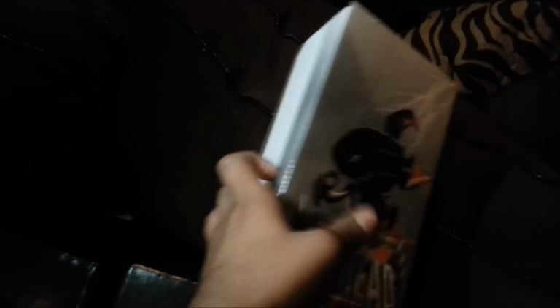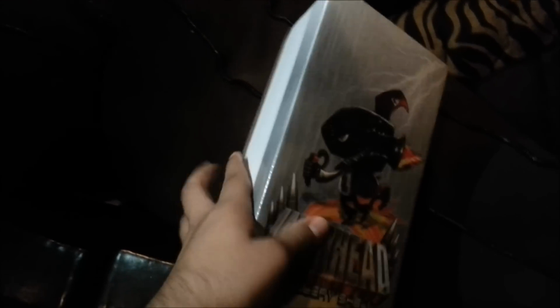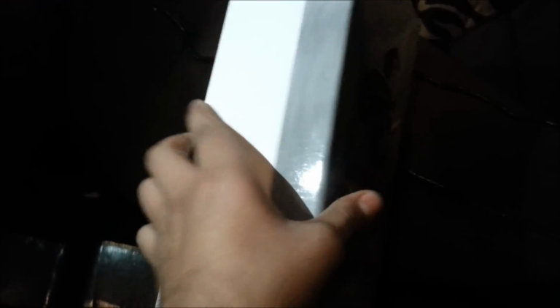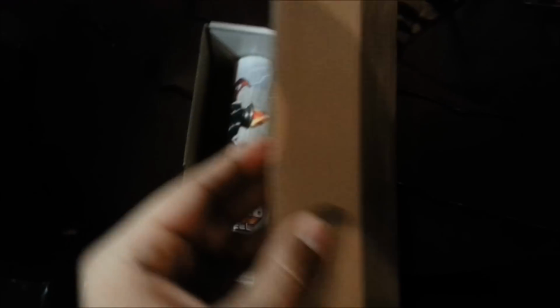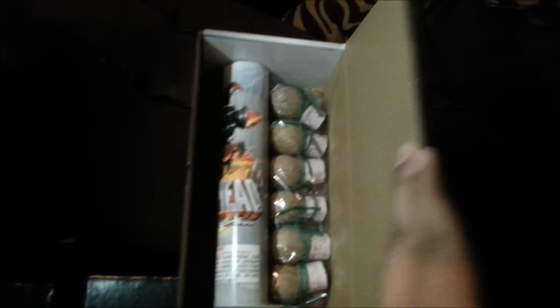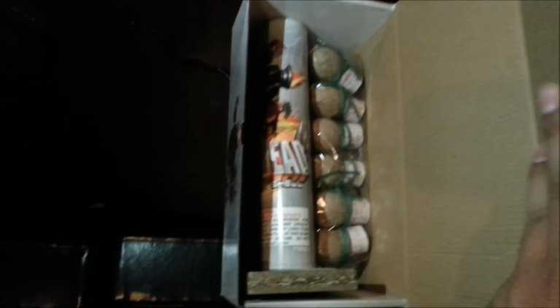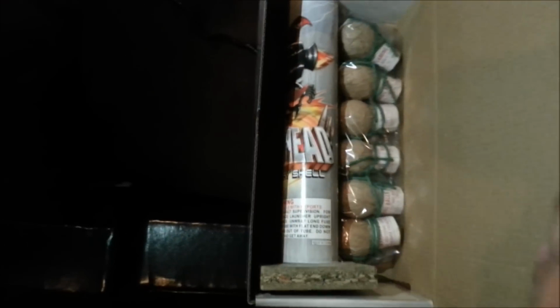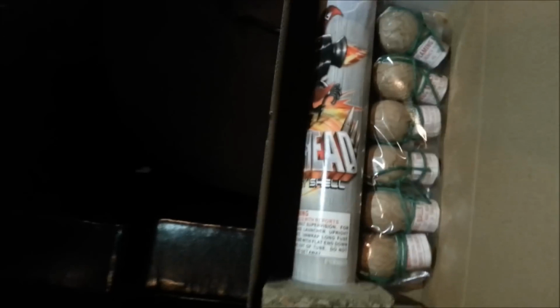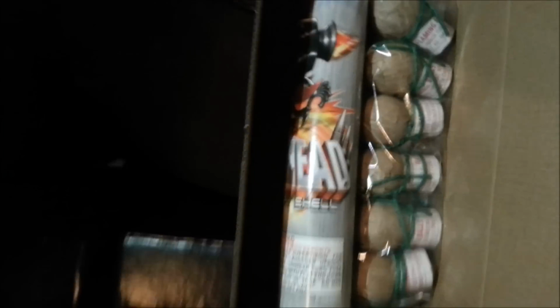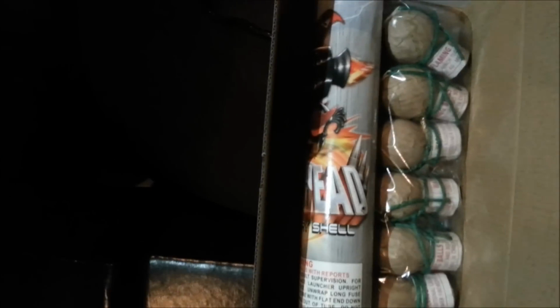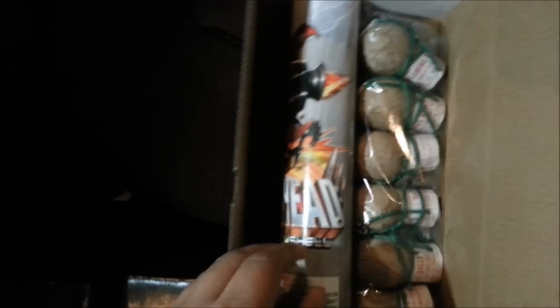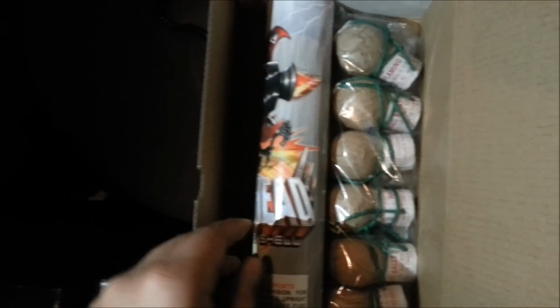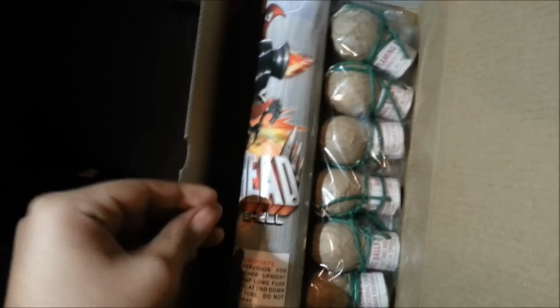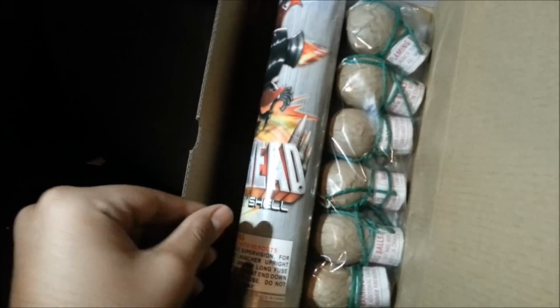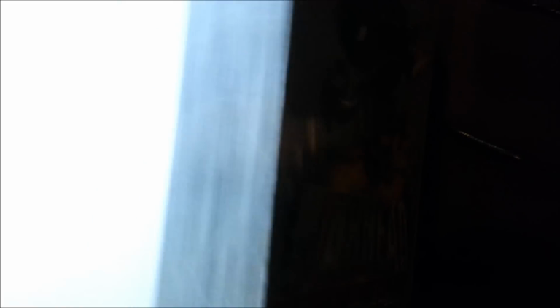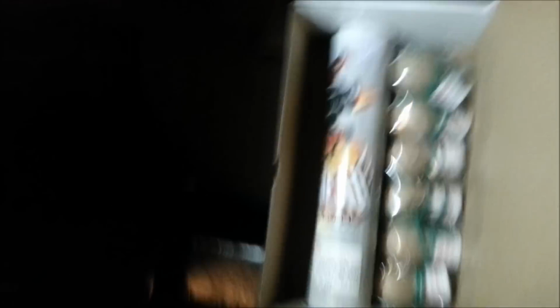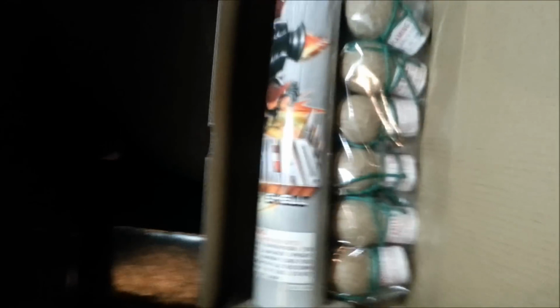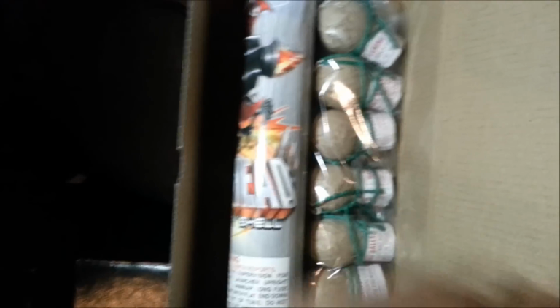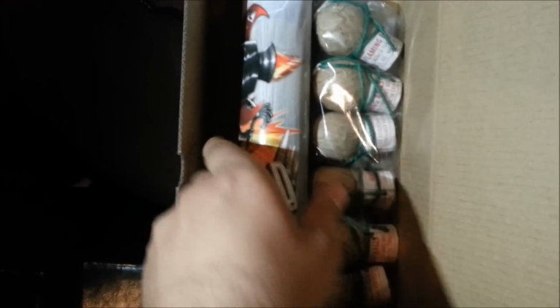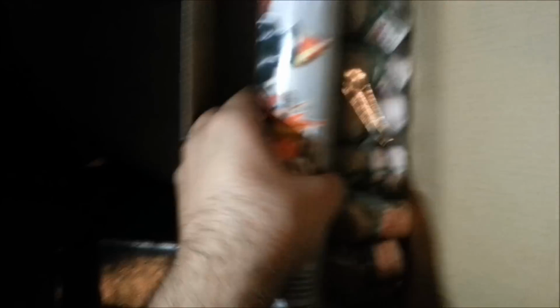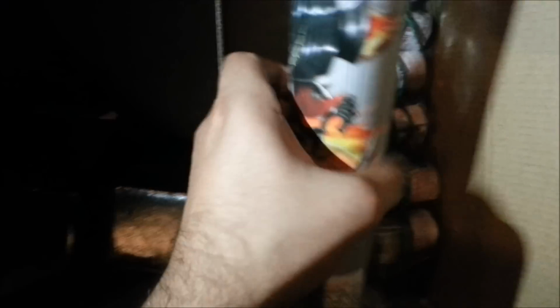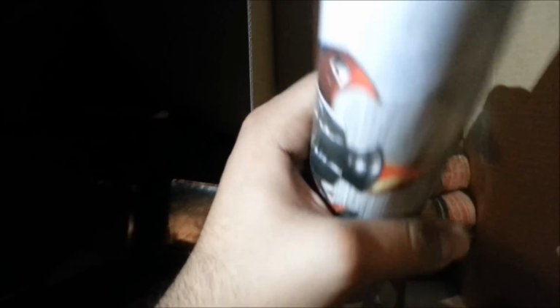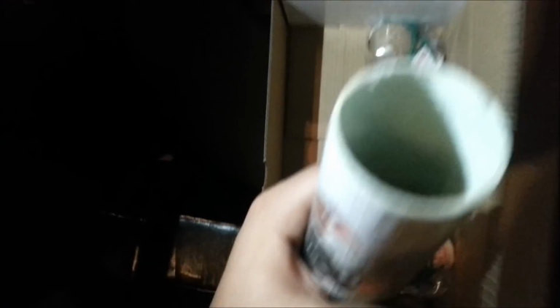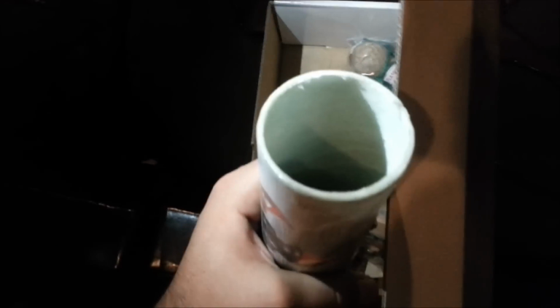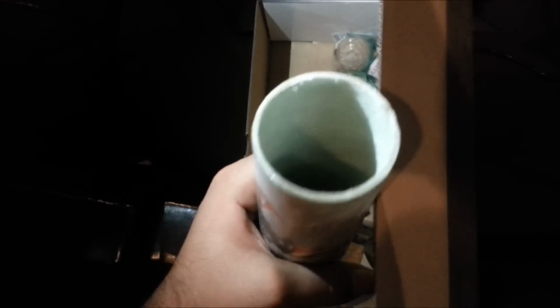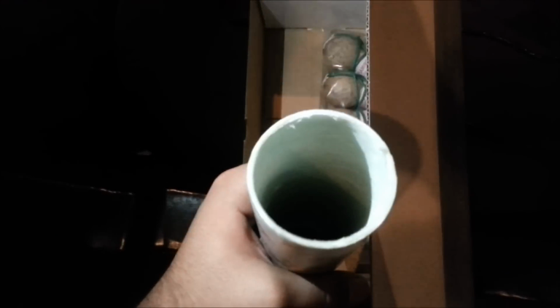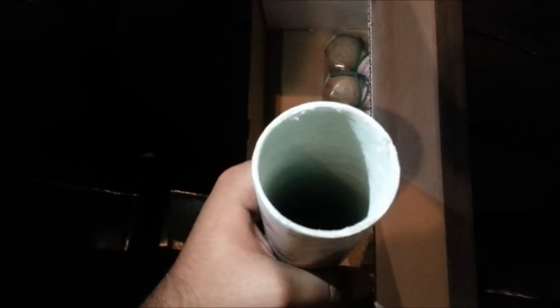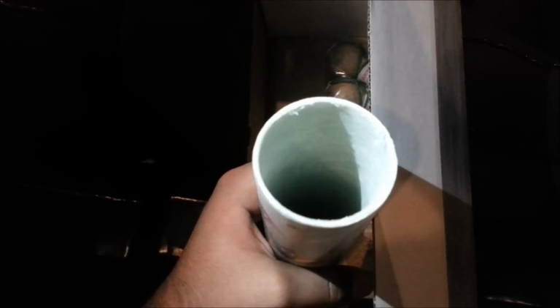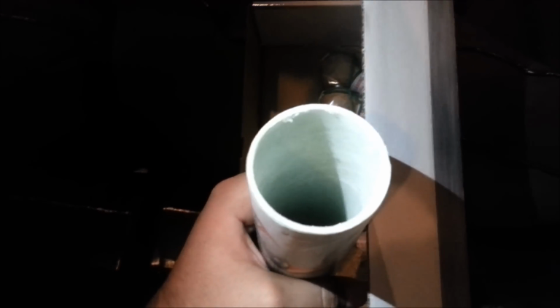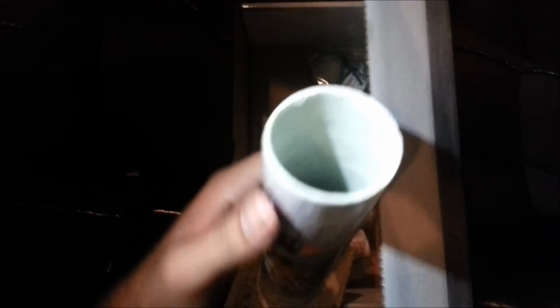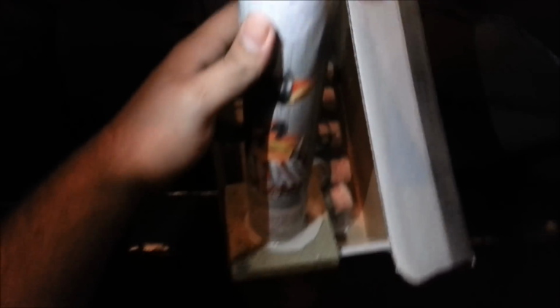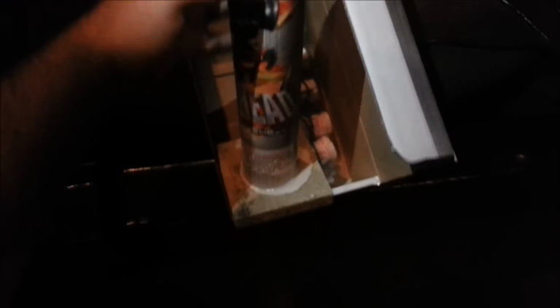Really nice packaging, by the way — it's like a little shoe box. These are them. Six in a case, or in a box. And fiberglass tubes. Big upgrade. Very big upgrade.